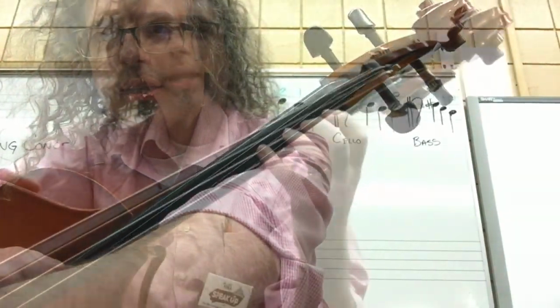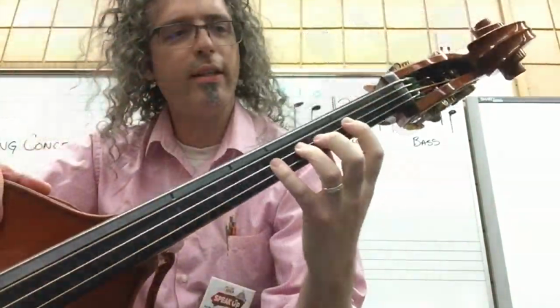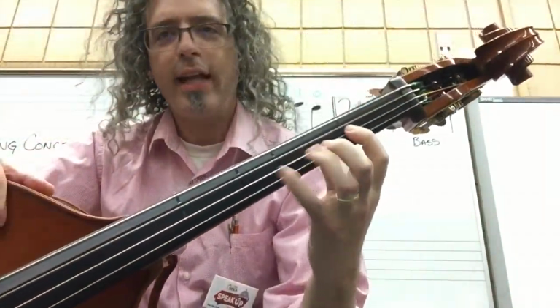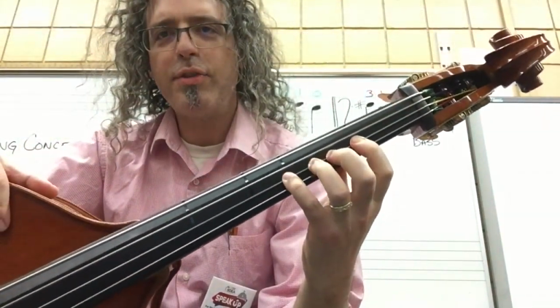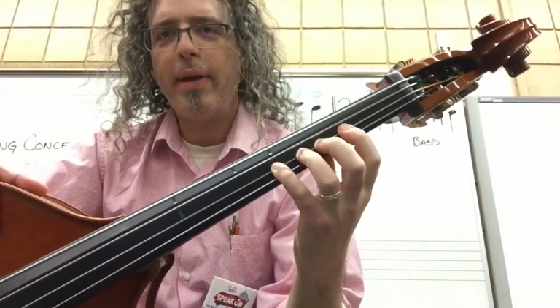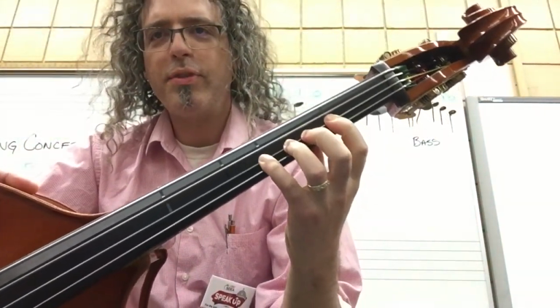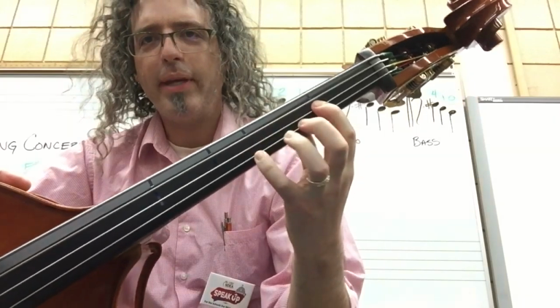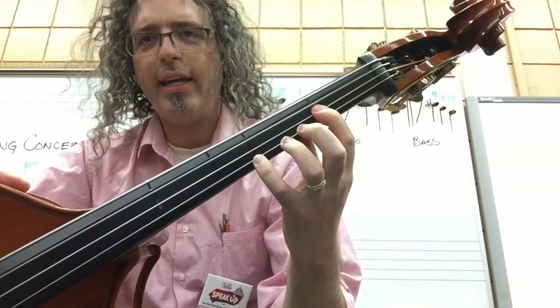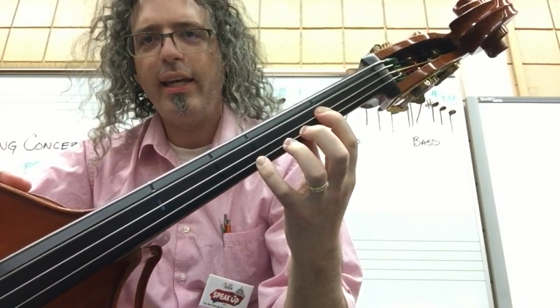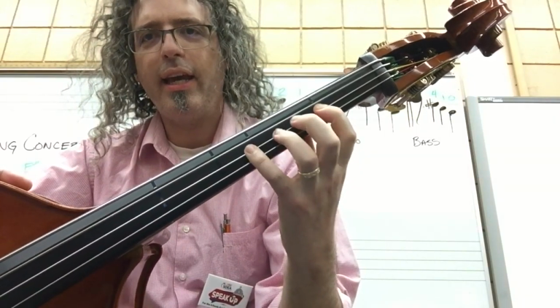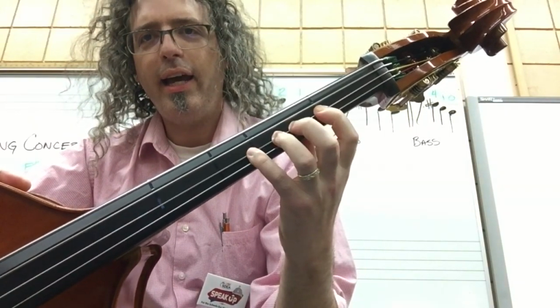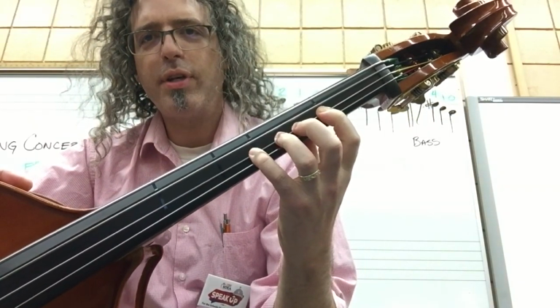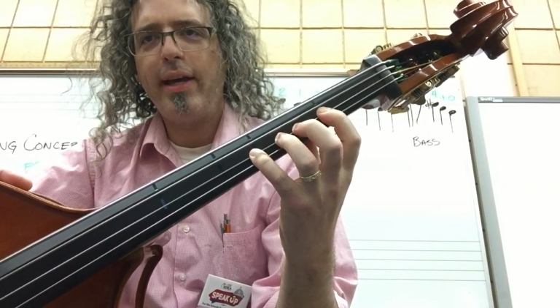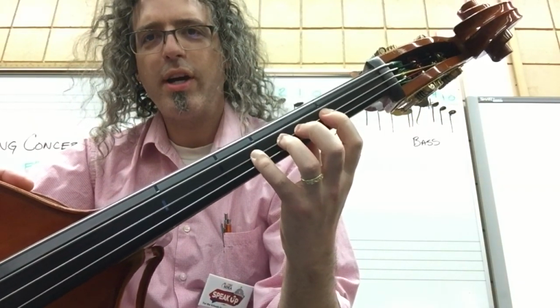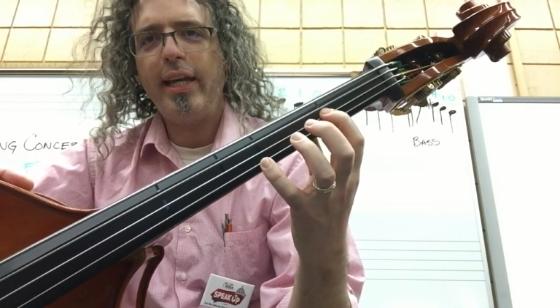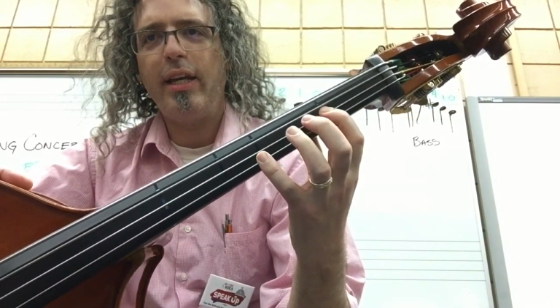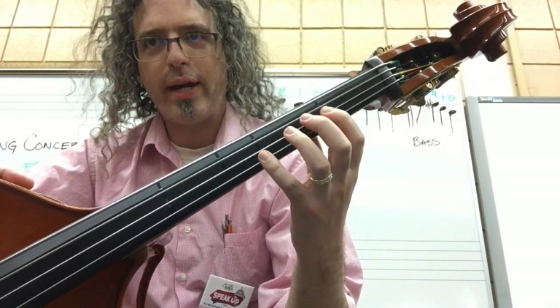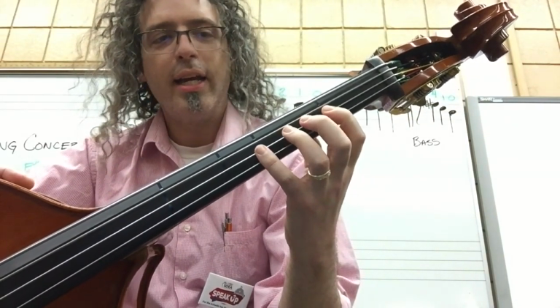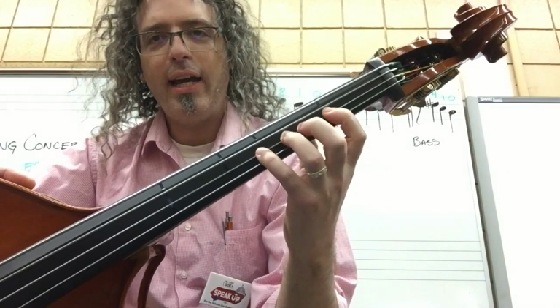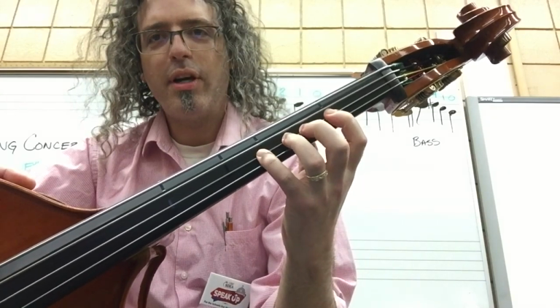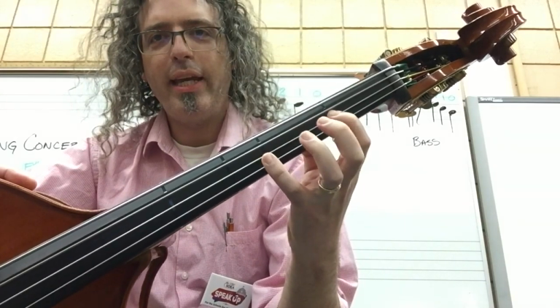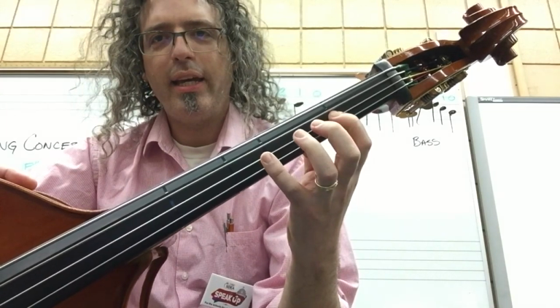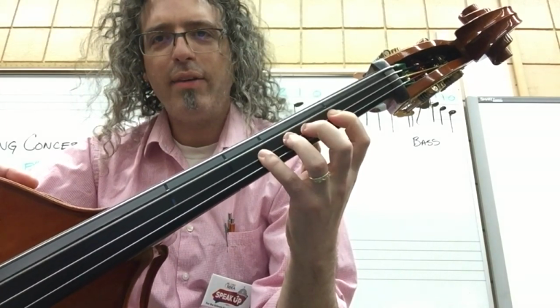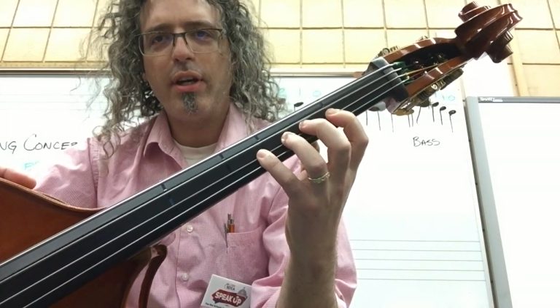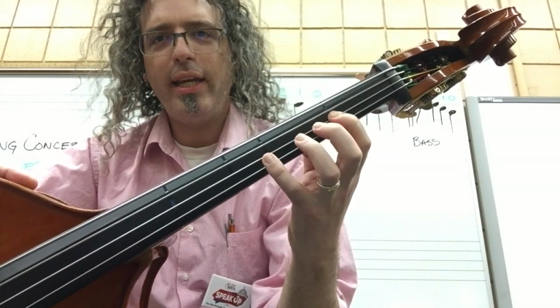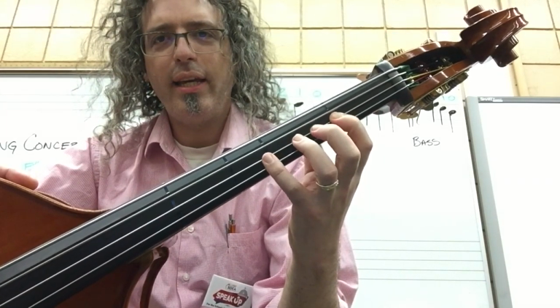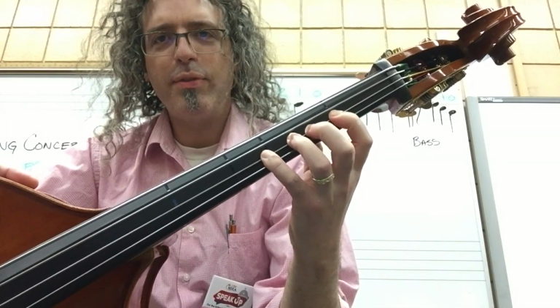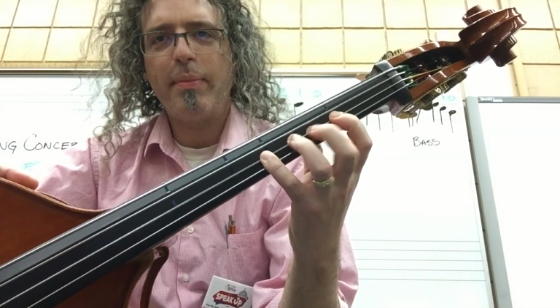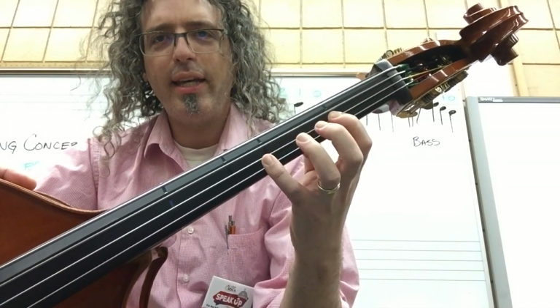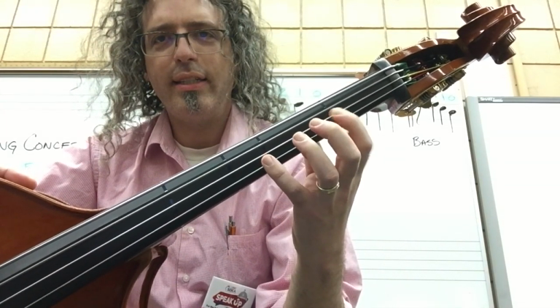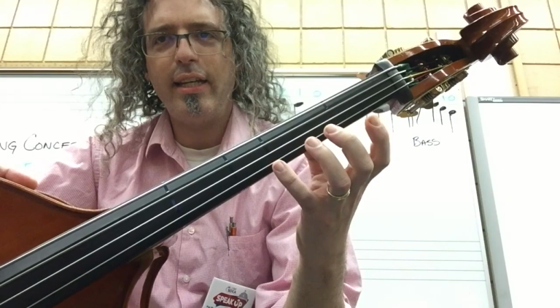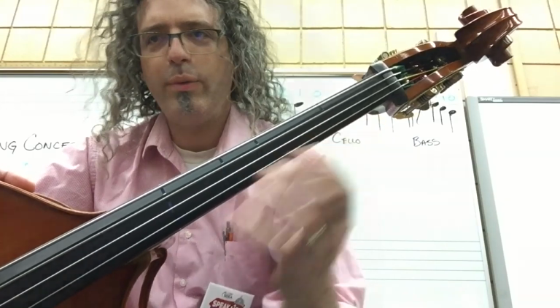On the bass: F sharp, F sharp, E, E, F sharp, F sharp, E. Rest. F sharp, E, F sharp, E, F sharp, E, D. Rest.